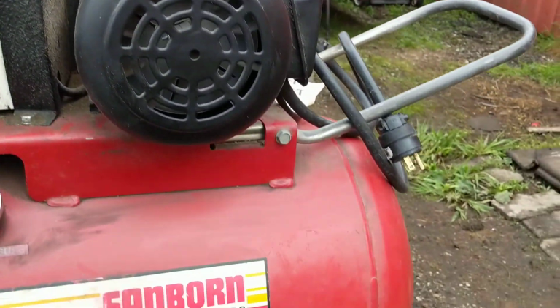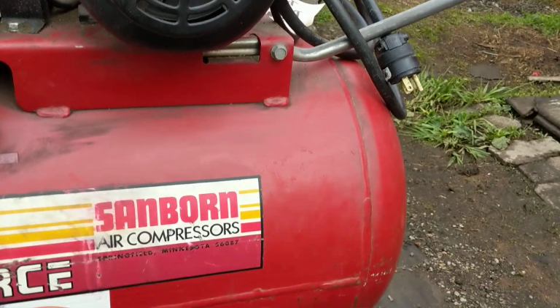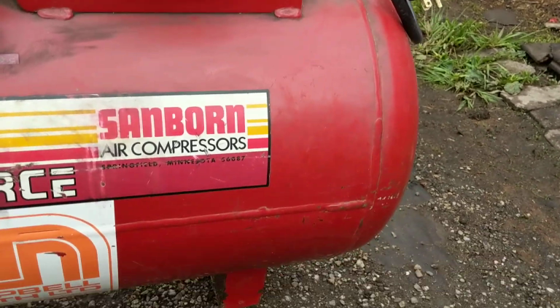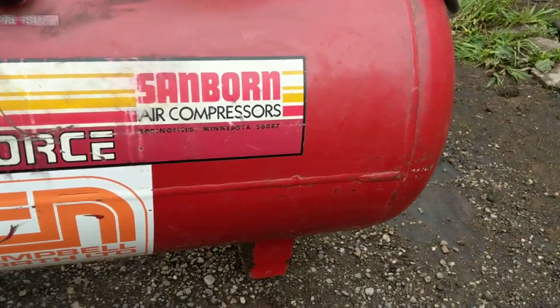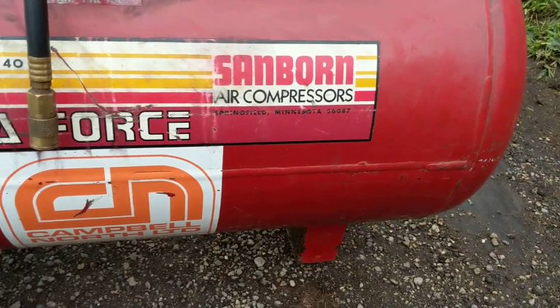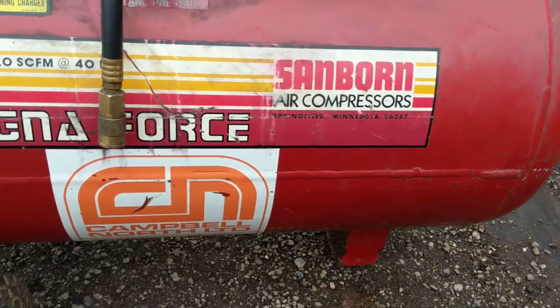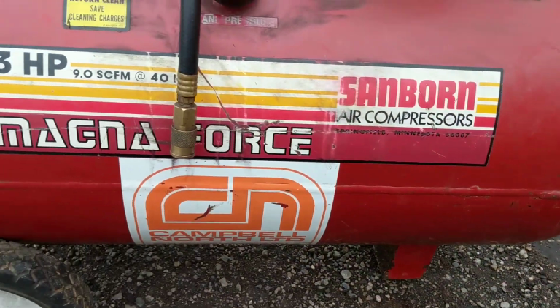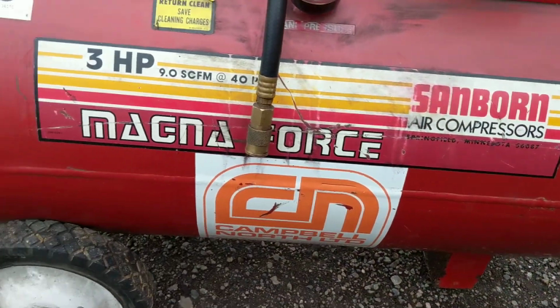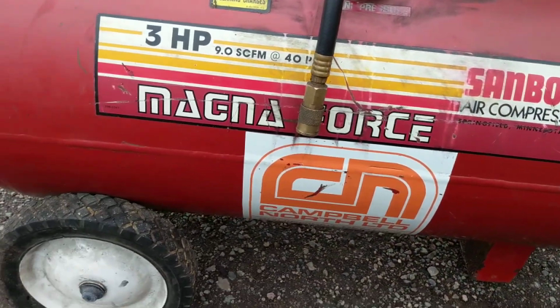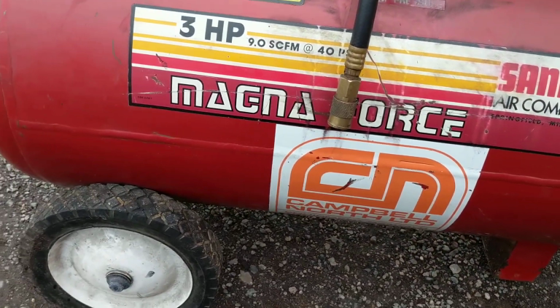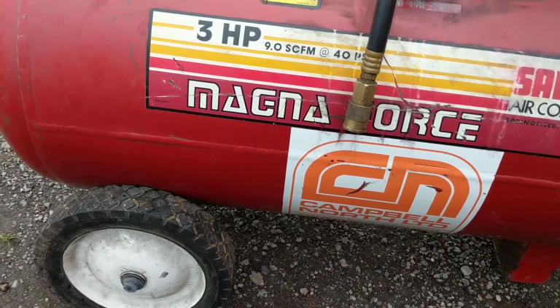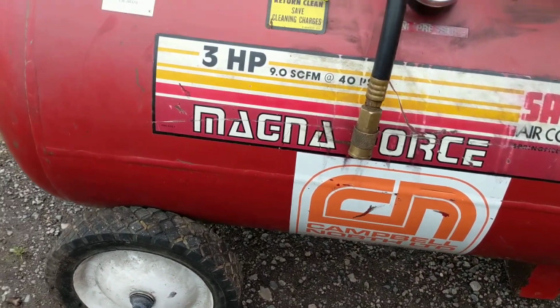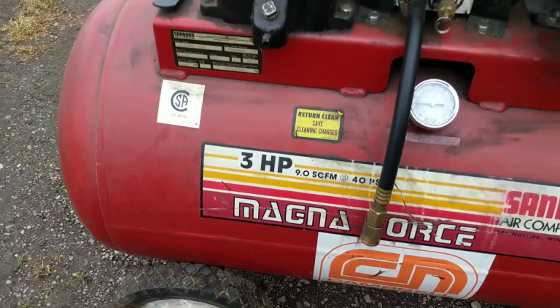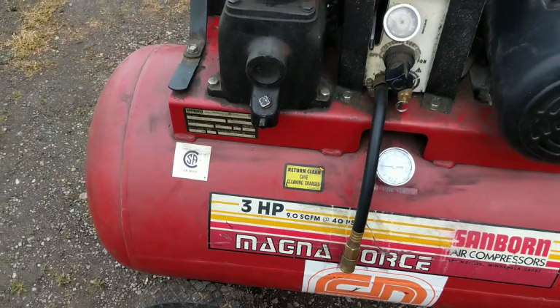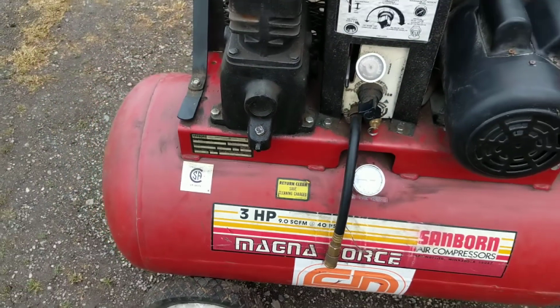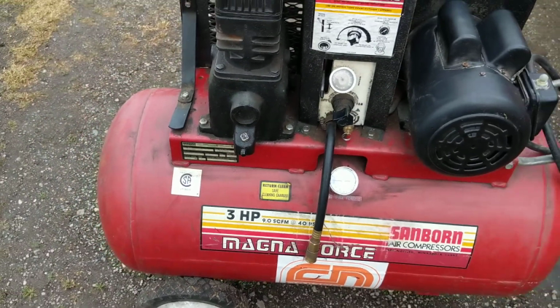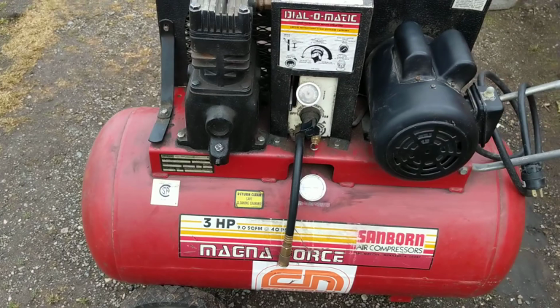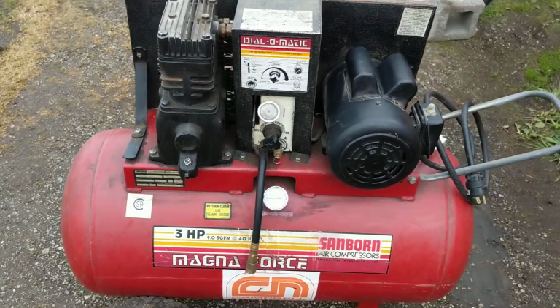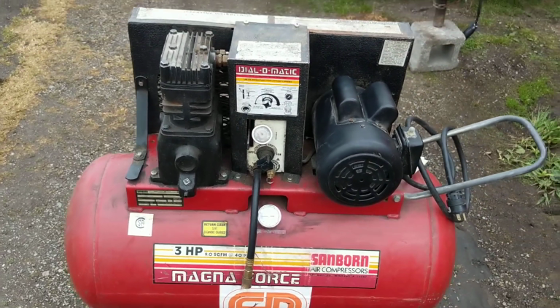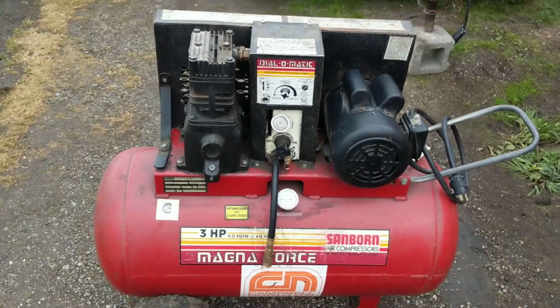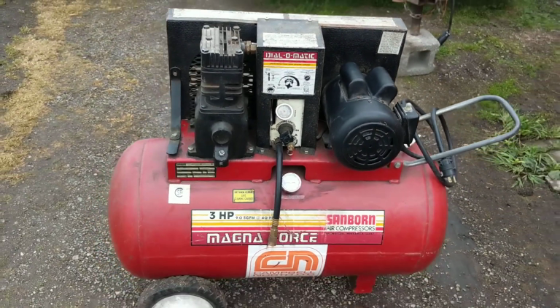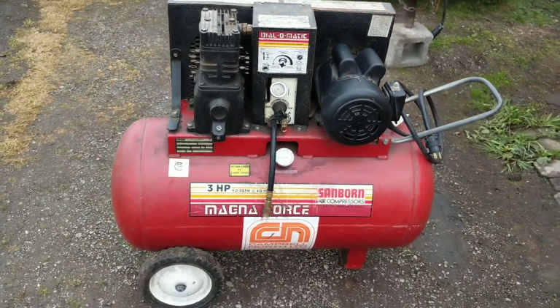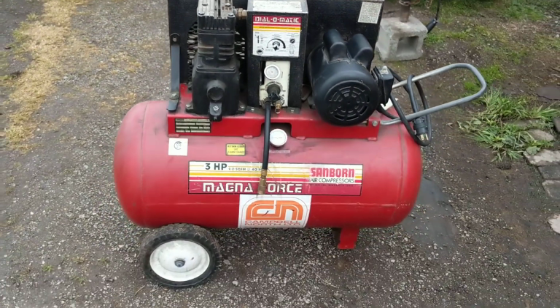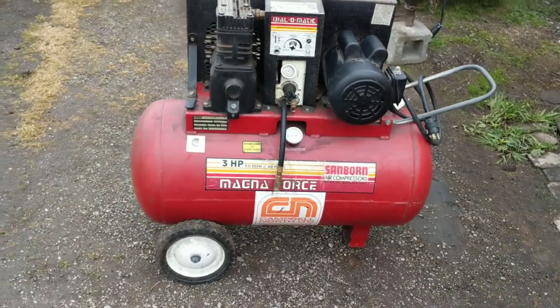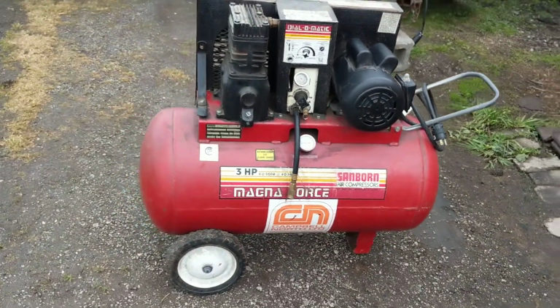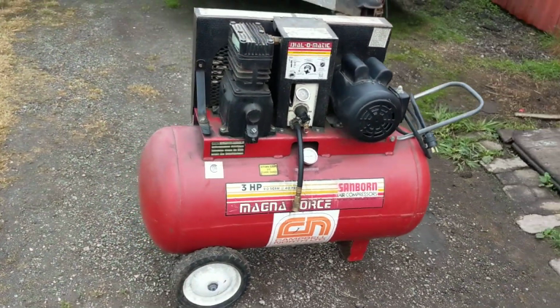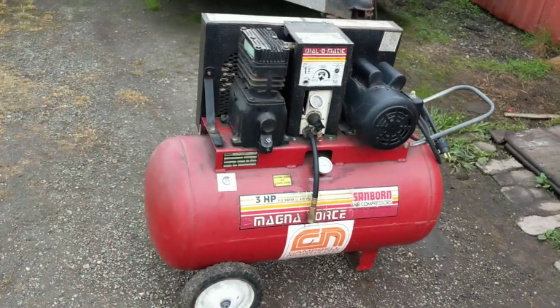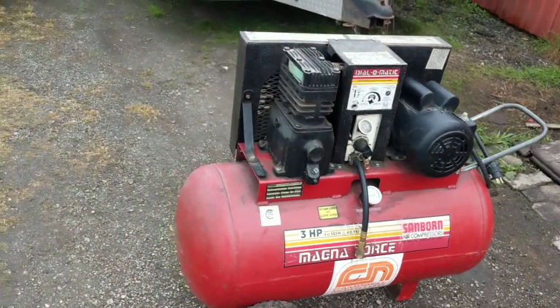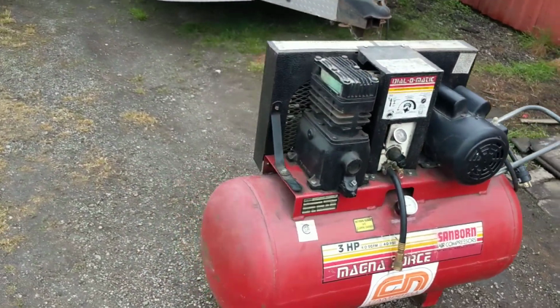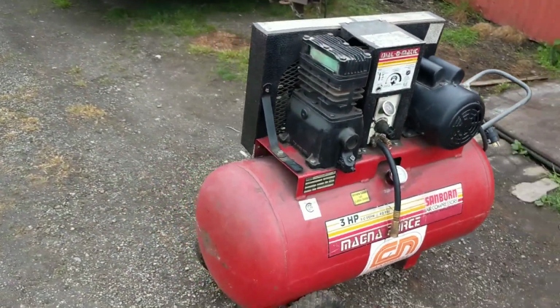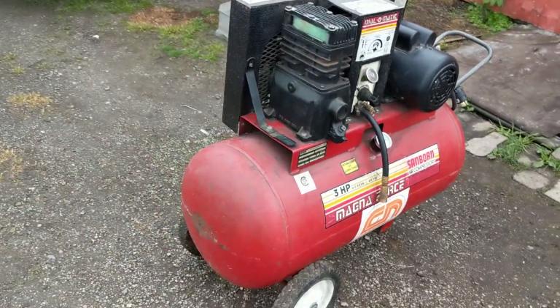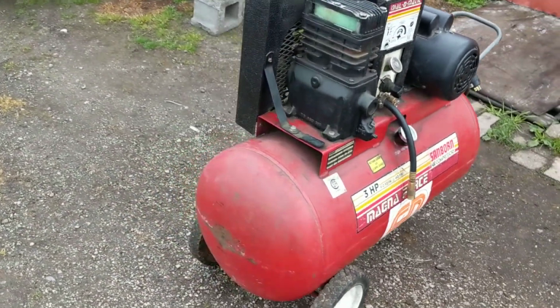I was kind of excited when this came up for sale. They were asking $130 and I got it for $100, which will work out perfect in the van.